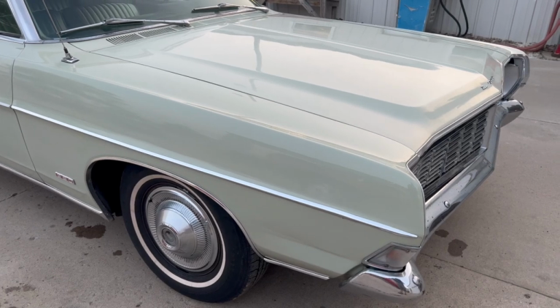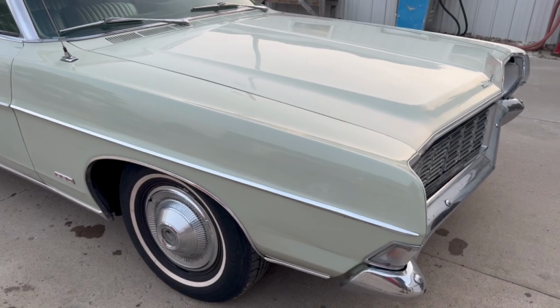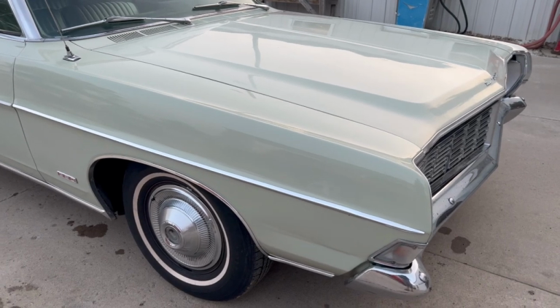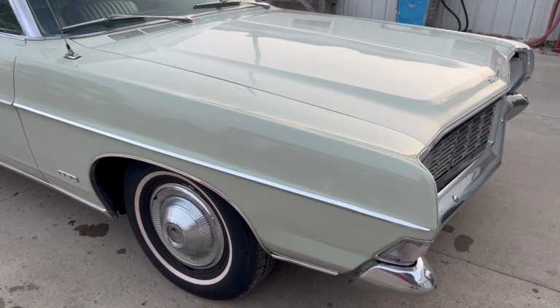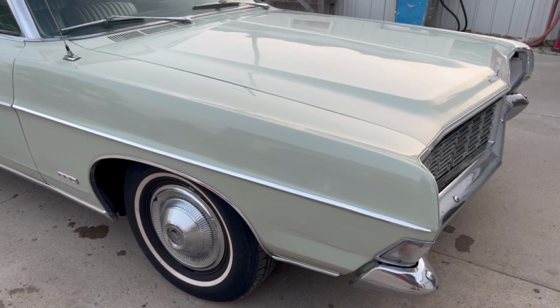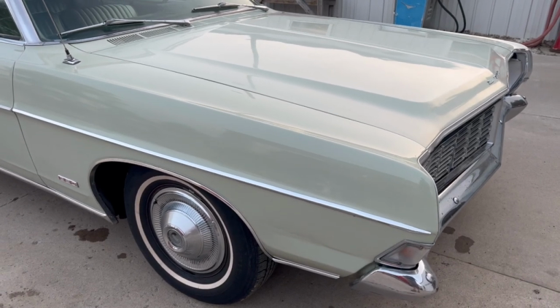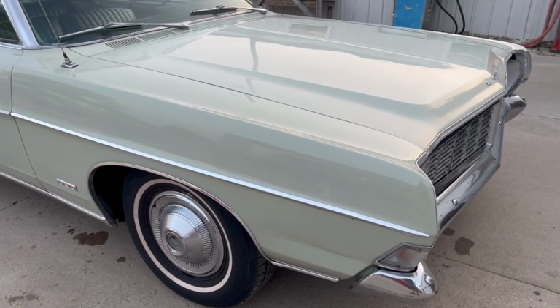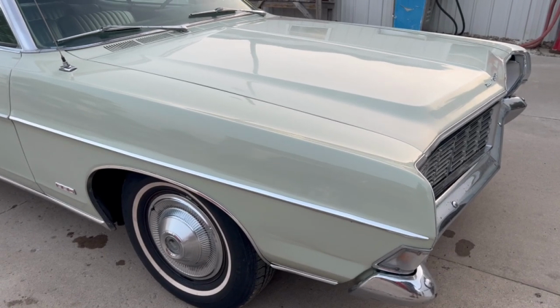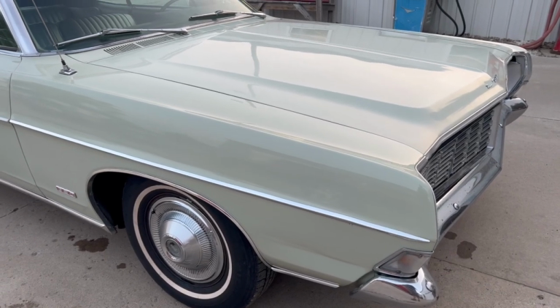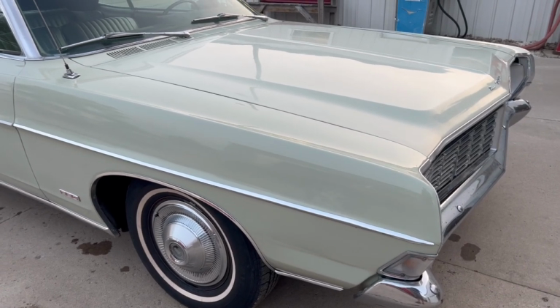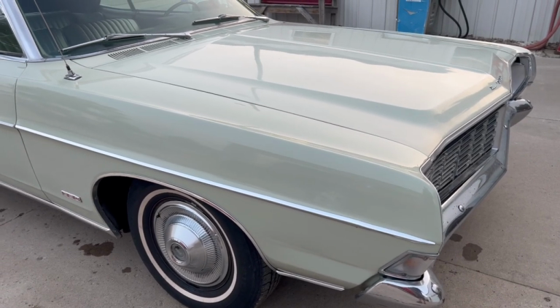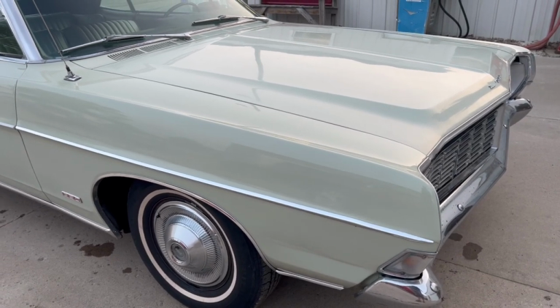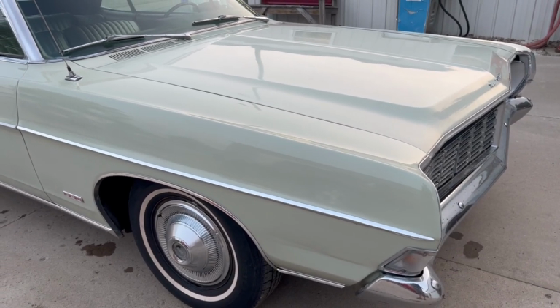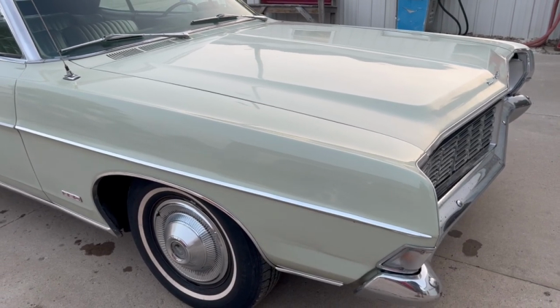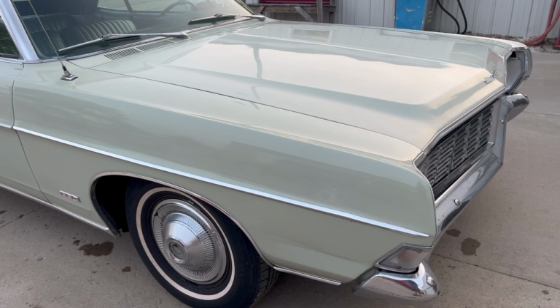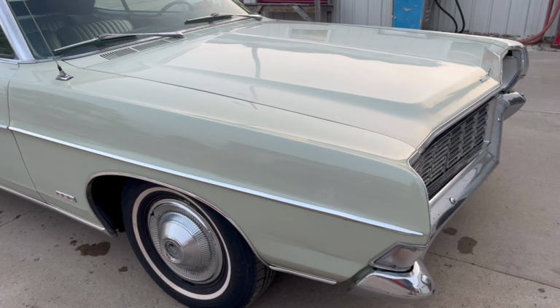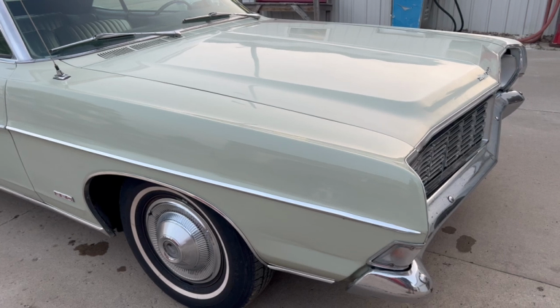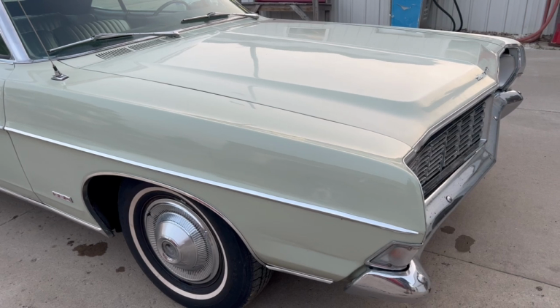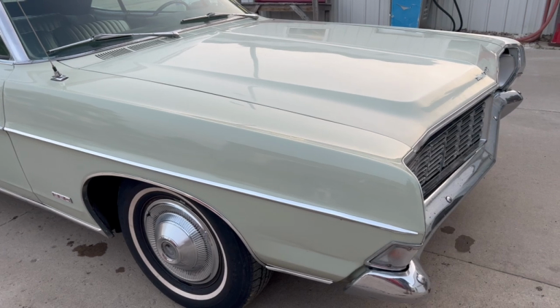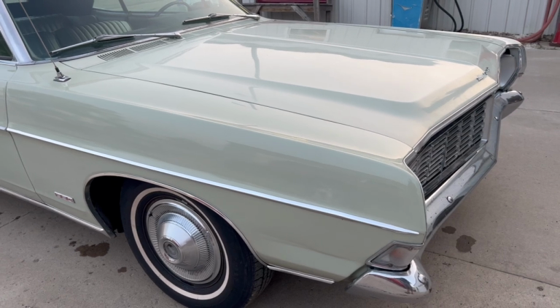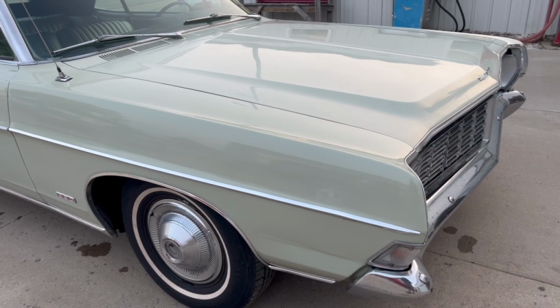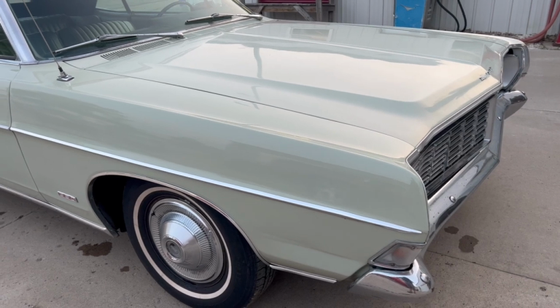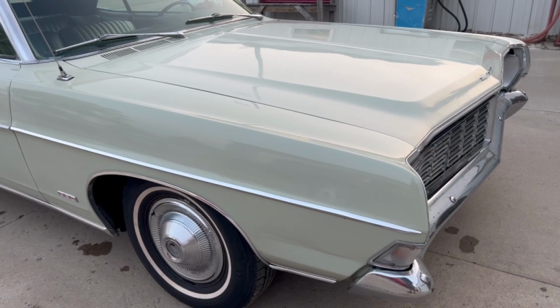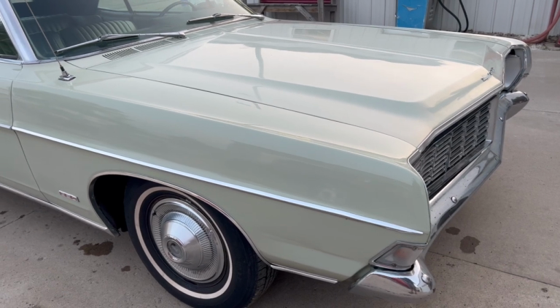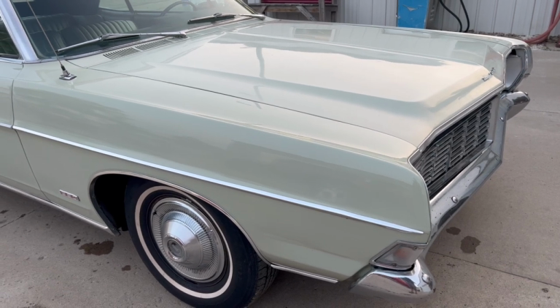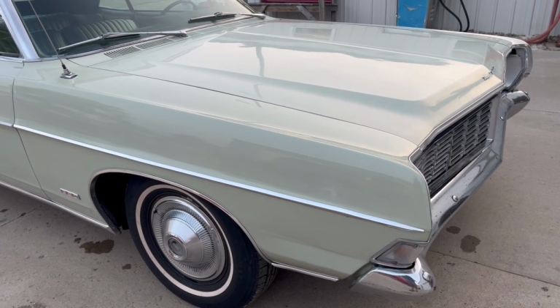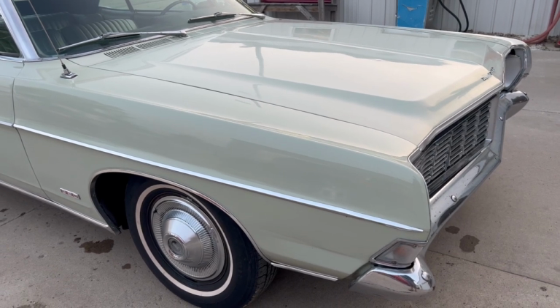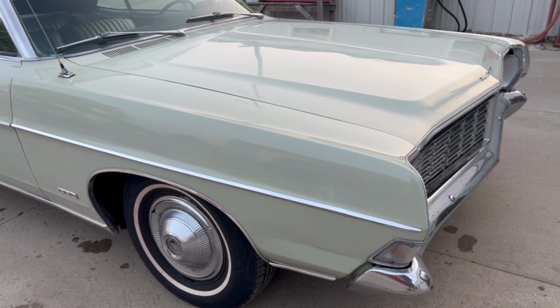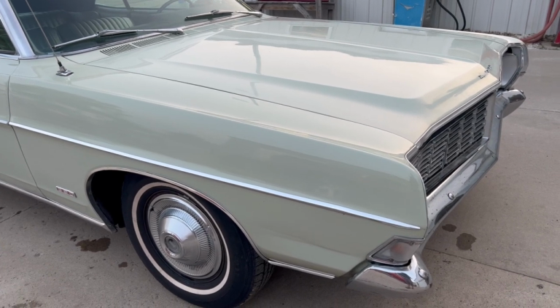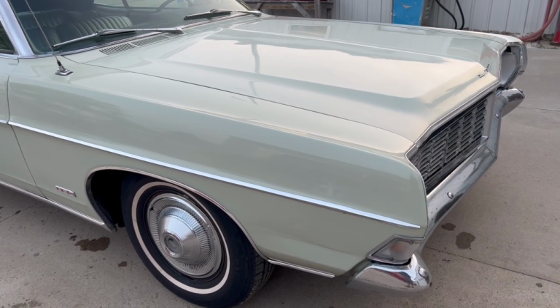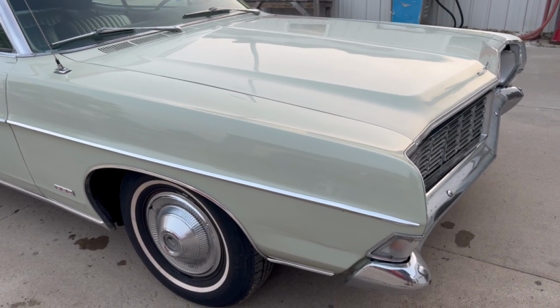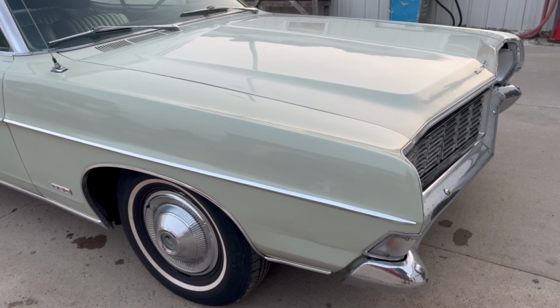Hi, this is Dirk from B&B Auto Sales. Today we're showing our '68 Ford Galaxie that came out of Washington.